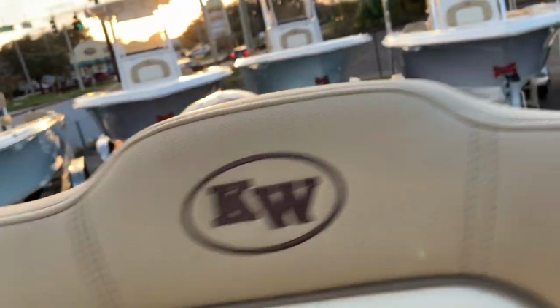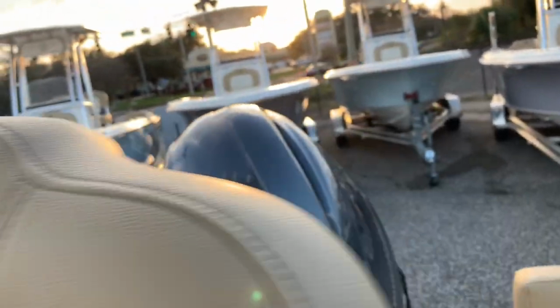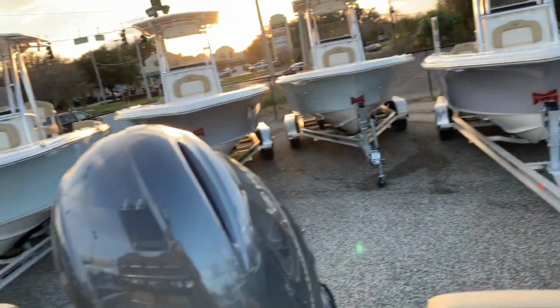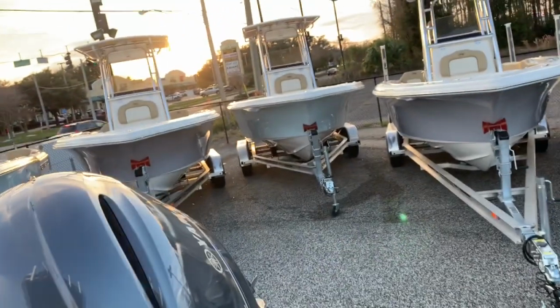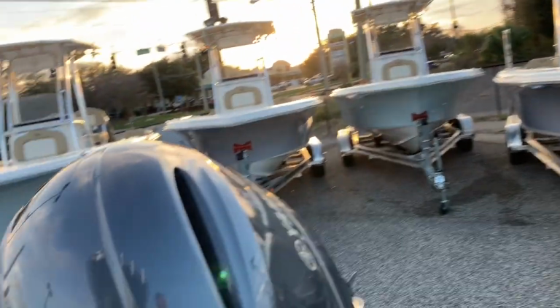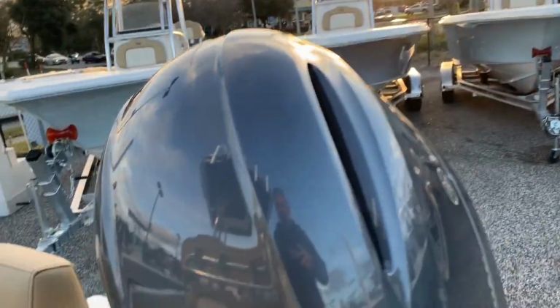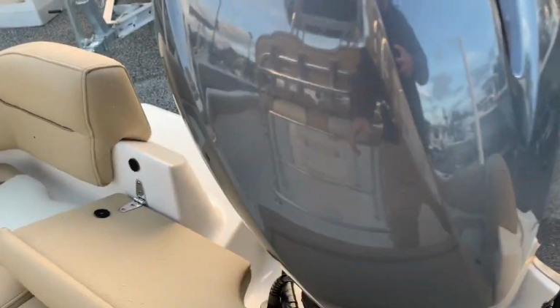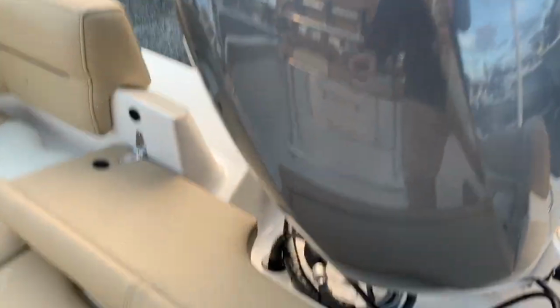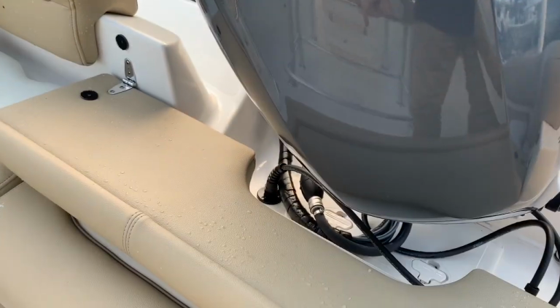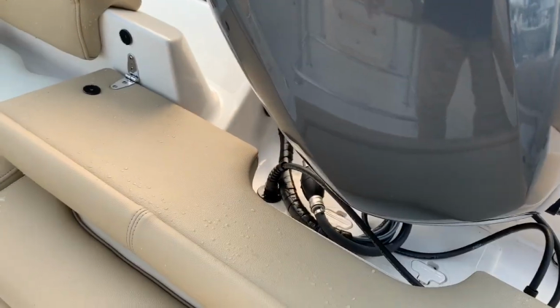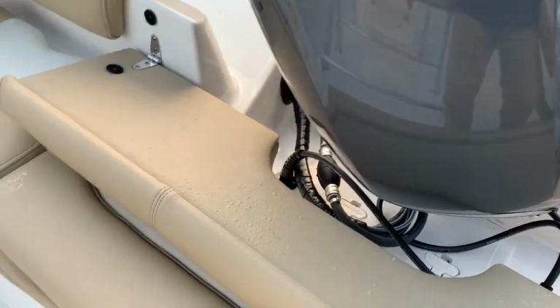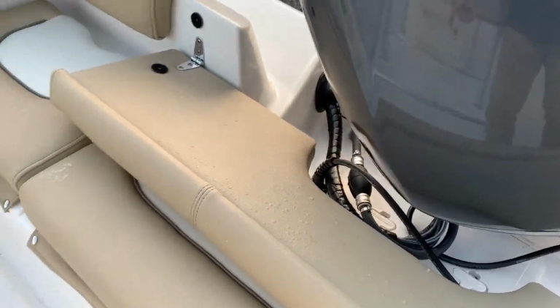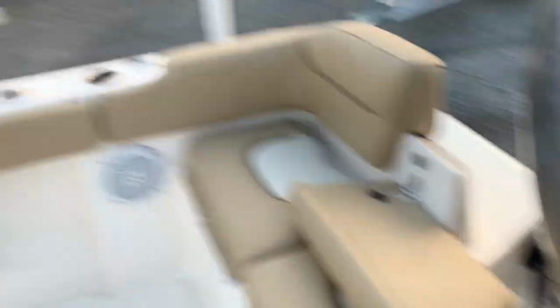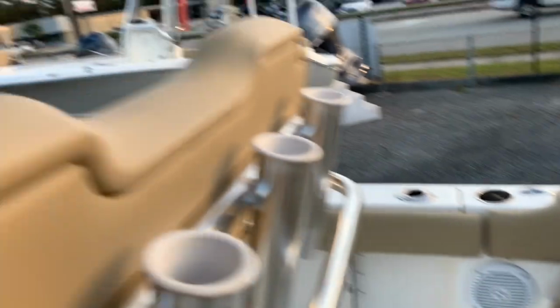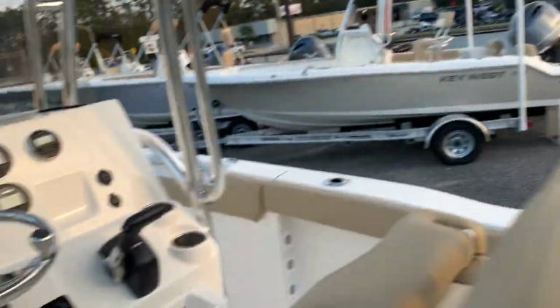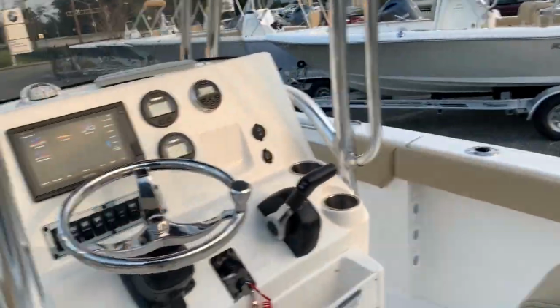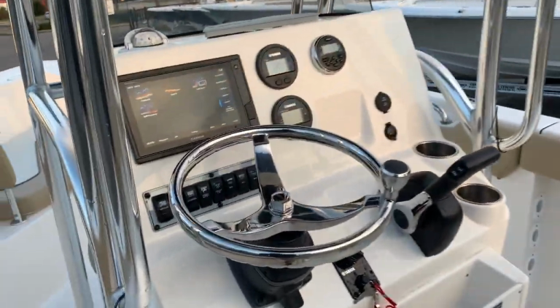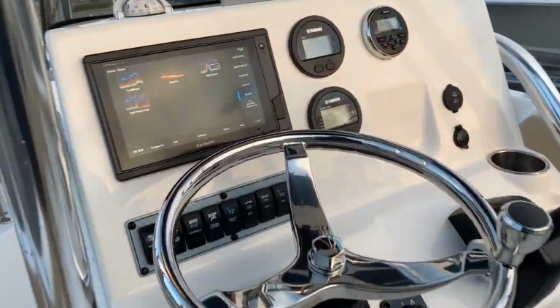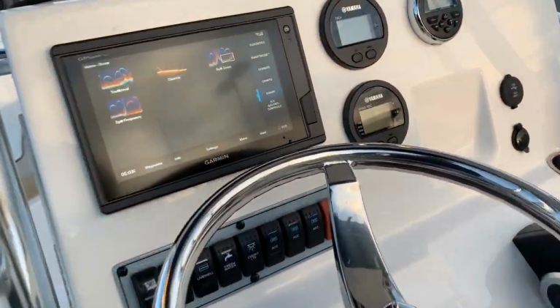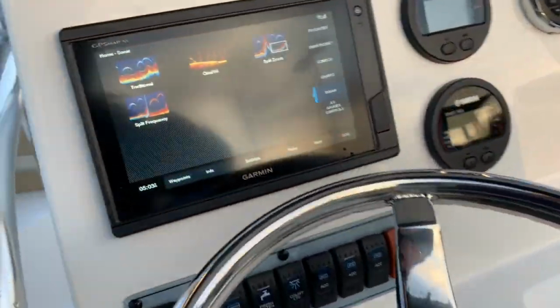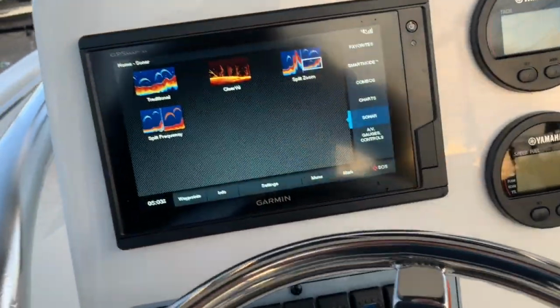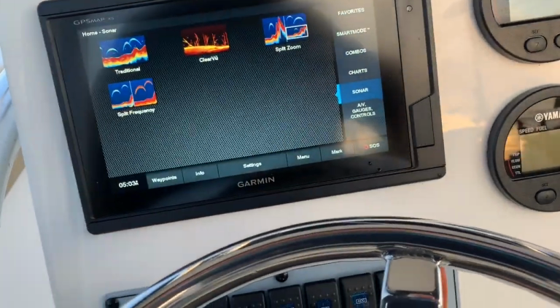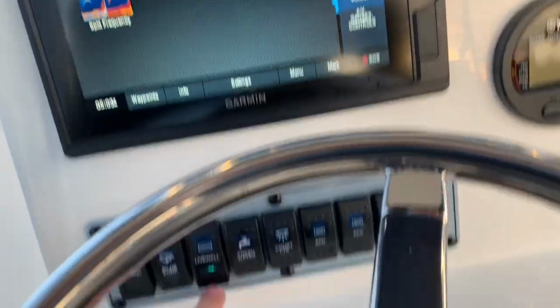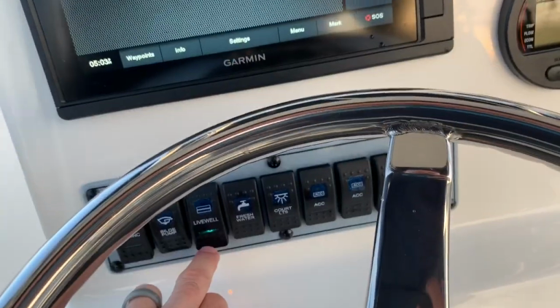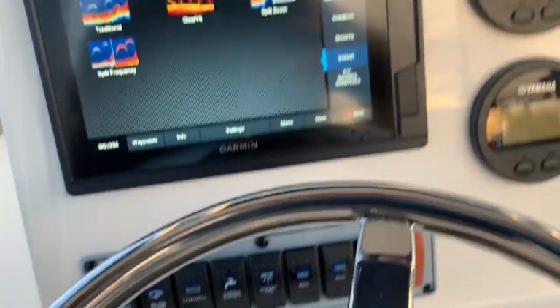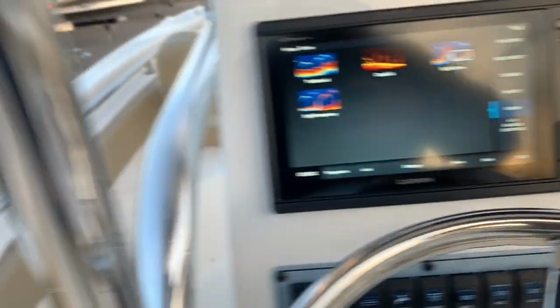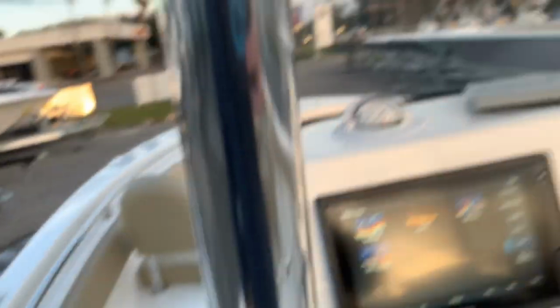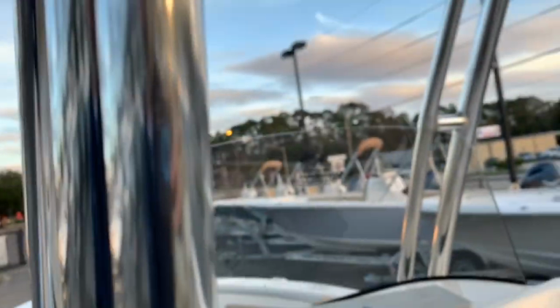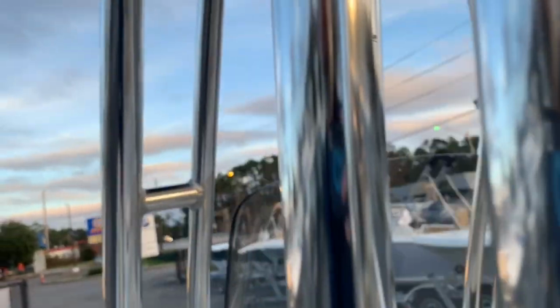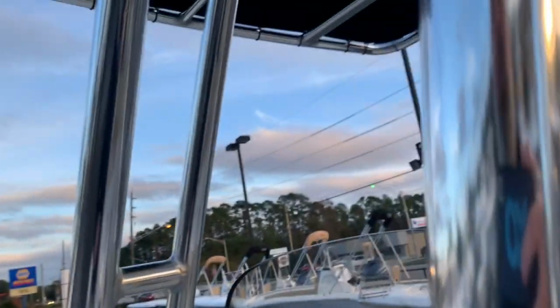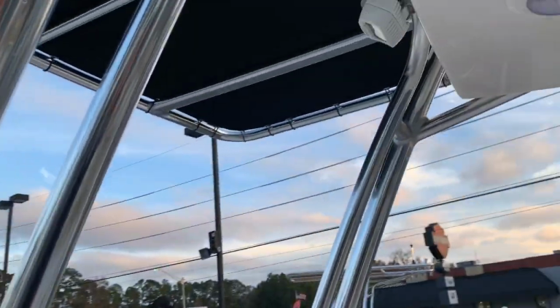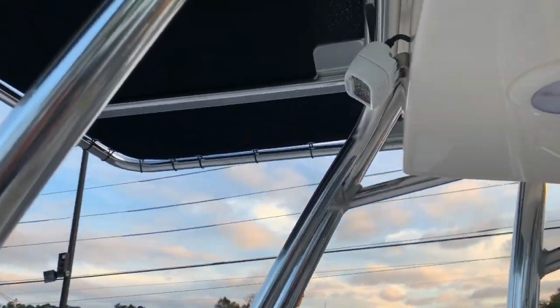The raw water wash down on this model actually works off of the live well — you plug your hose into the live well fill, then turn your live well switch on and that serves as the raw water wash down. We also have a front spreader light over here.